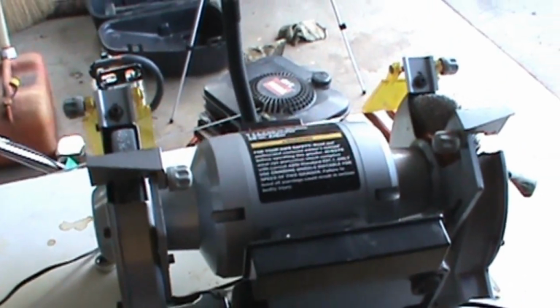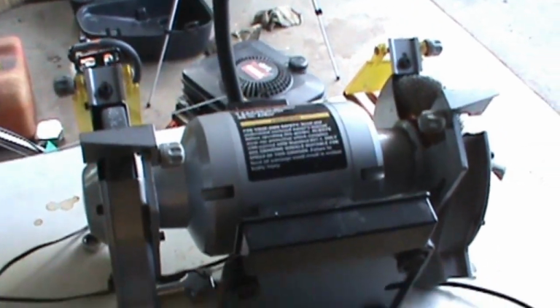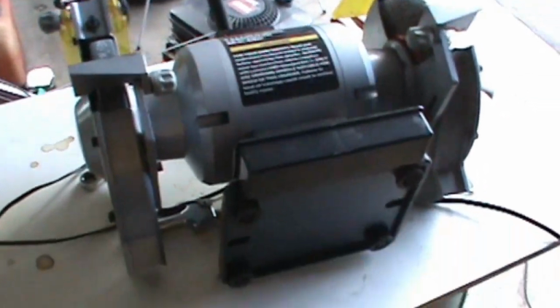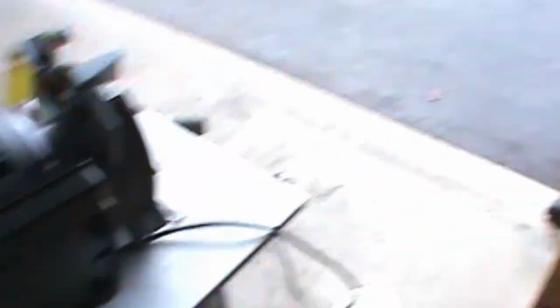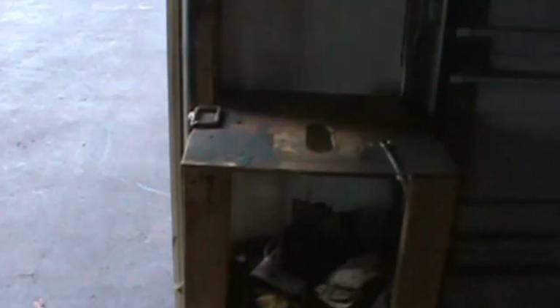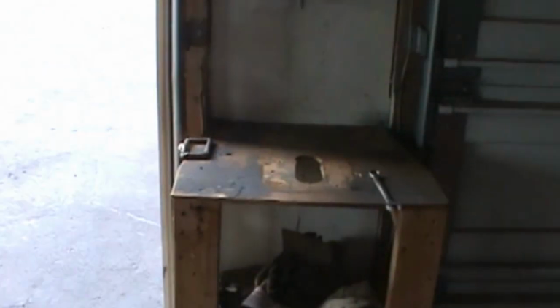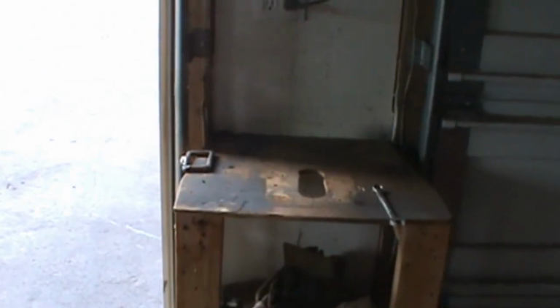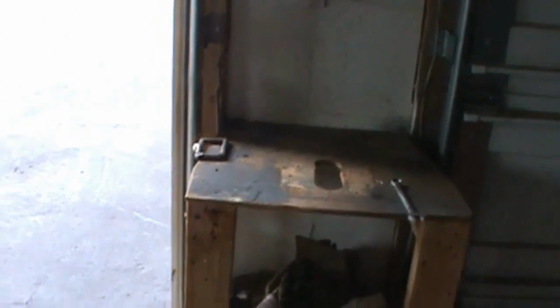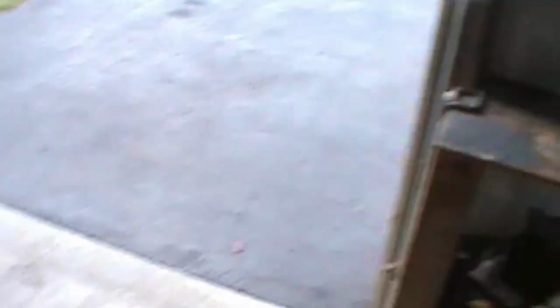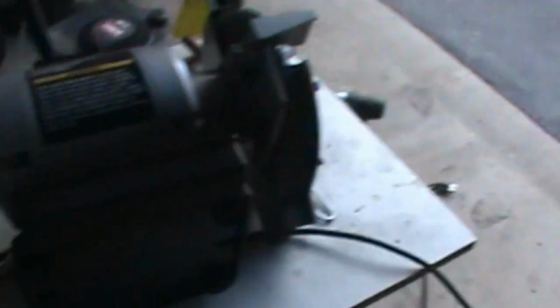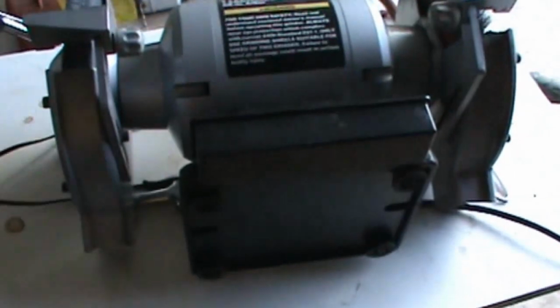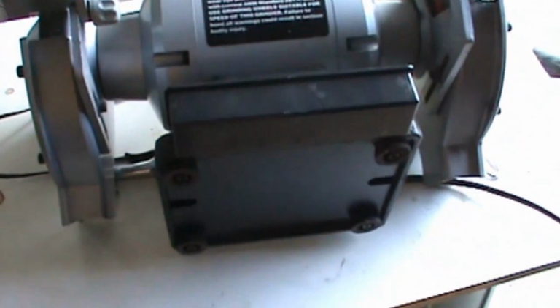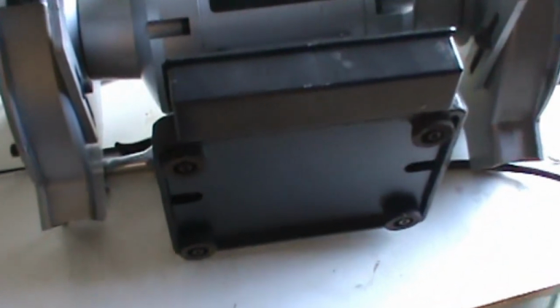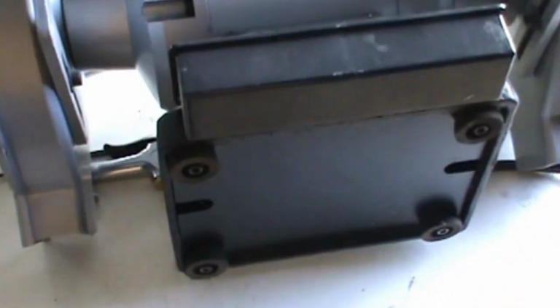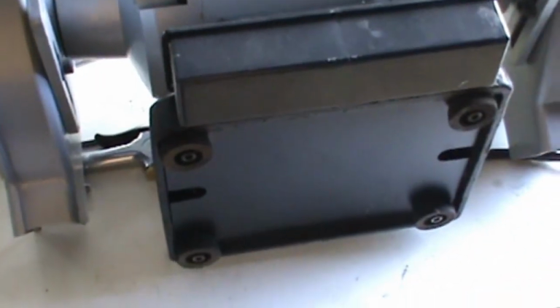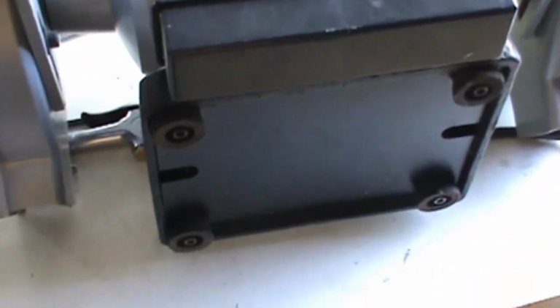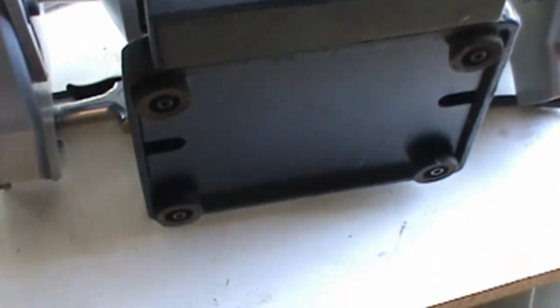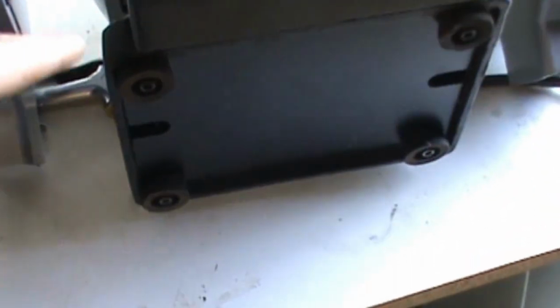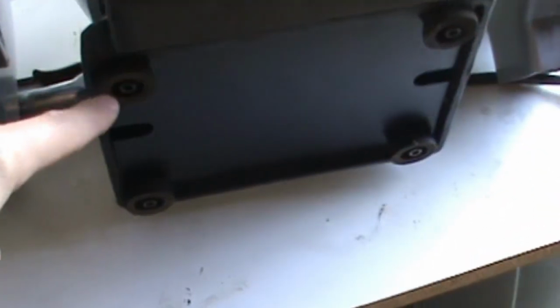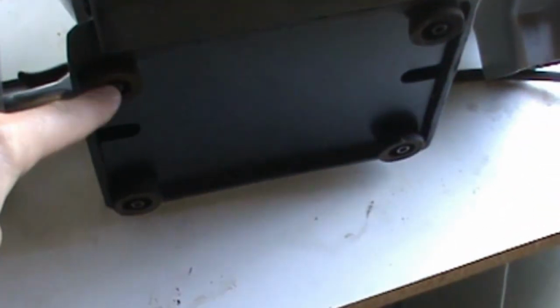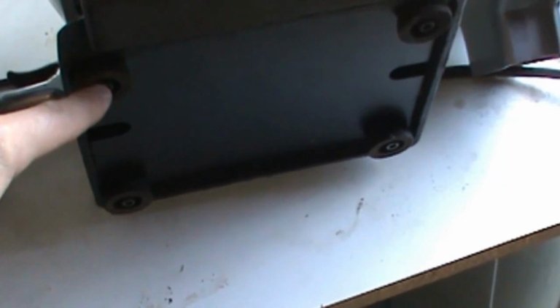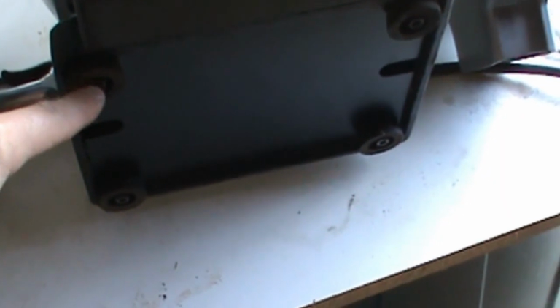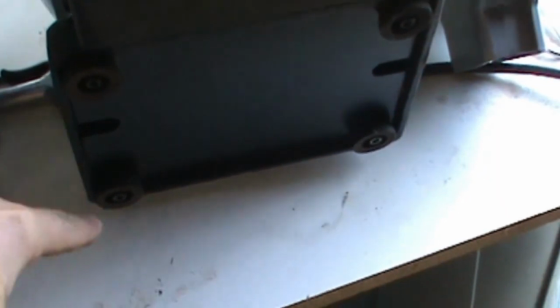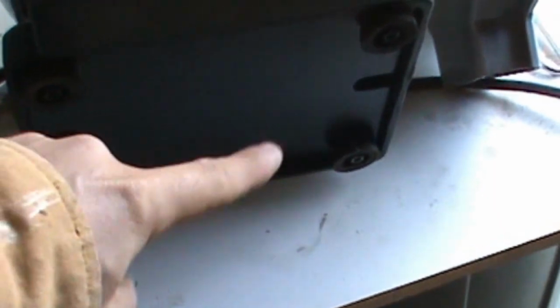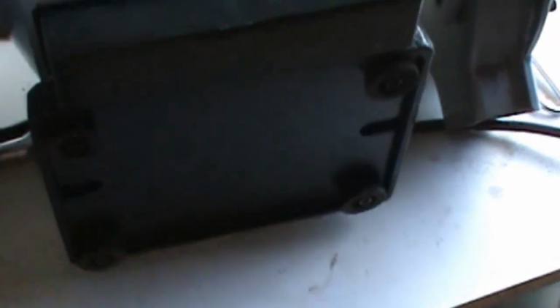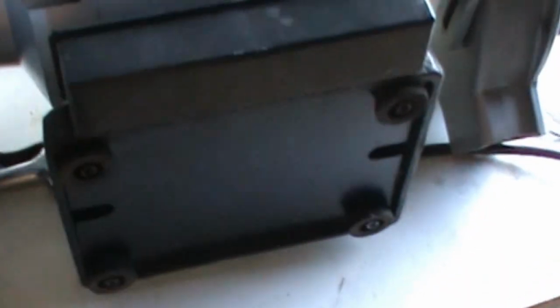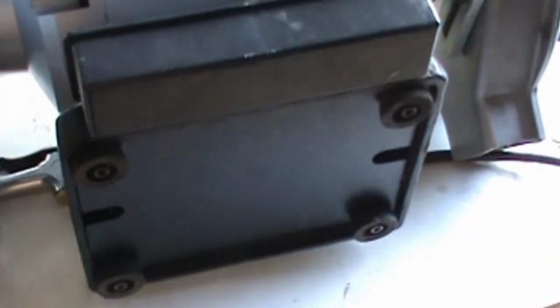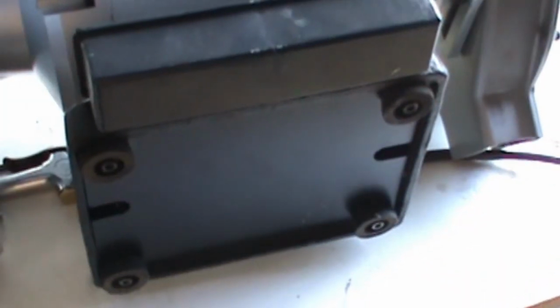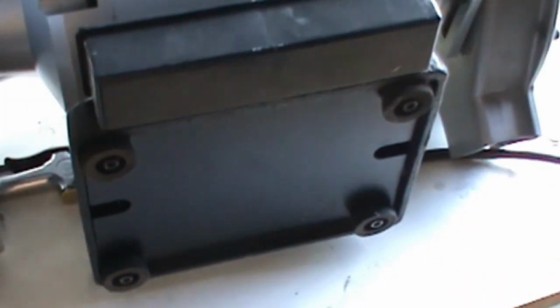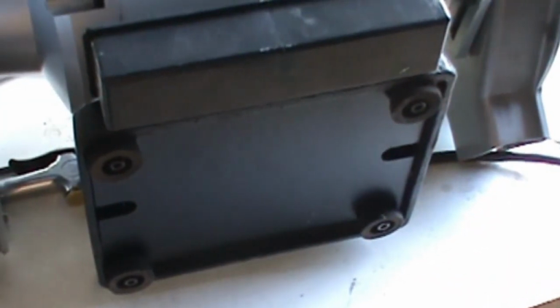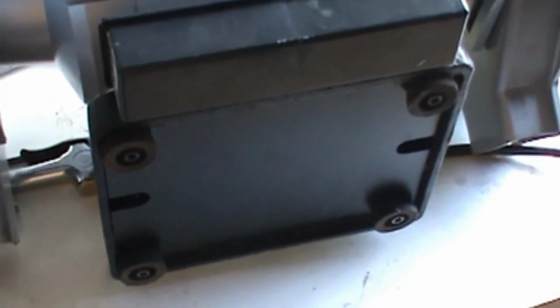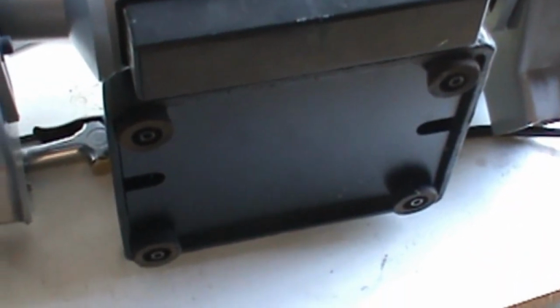I'm going to mount this bulb on my grinder across the shop. The first thing I've done is remove the grinder from the stand. There's a plate on the bottom with four Allen bolts — one, two, three, four — and I'm going to pull those off, which should expose the wires.